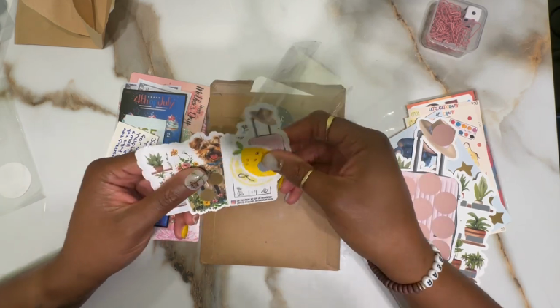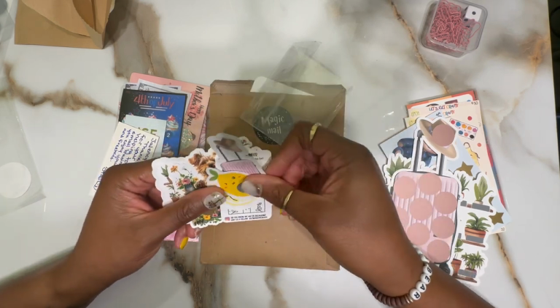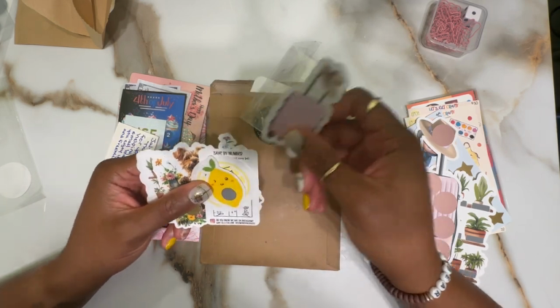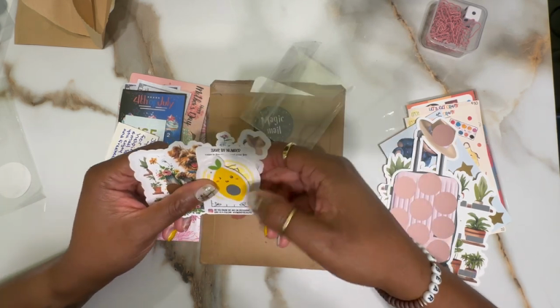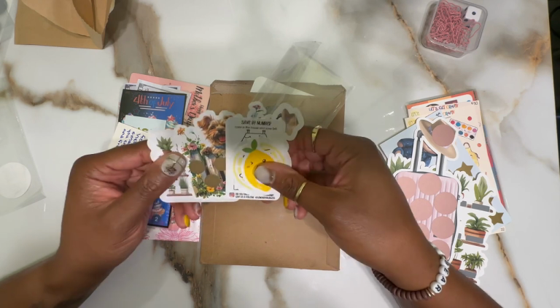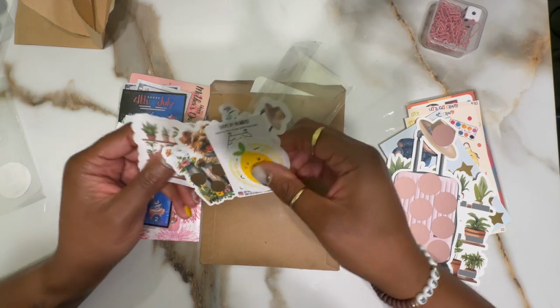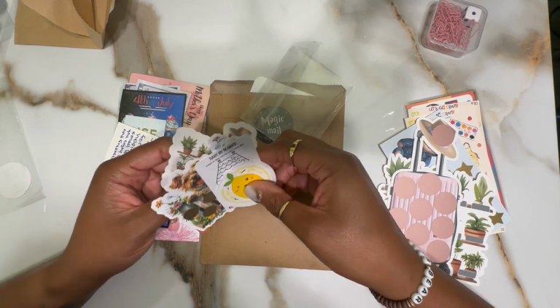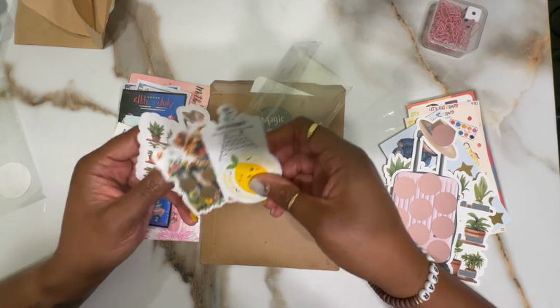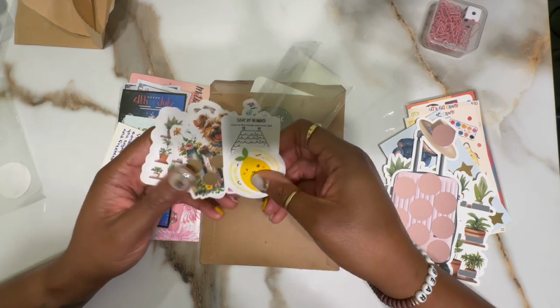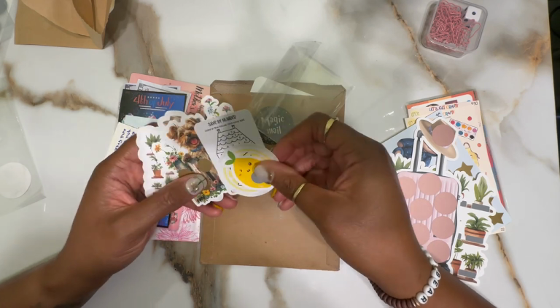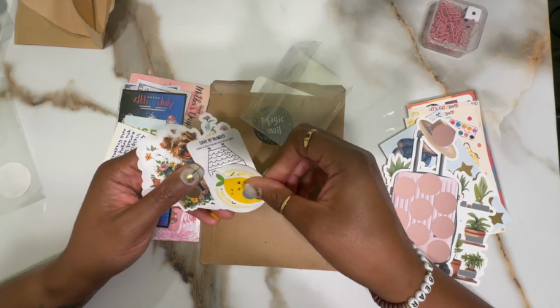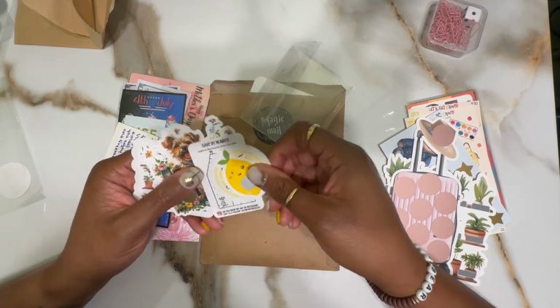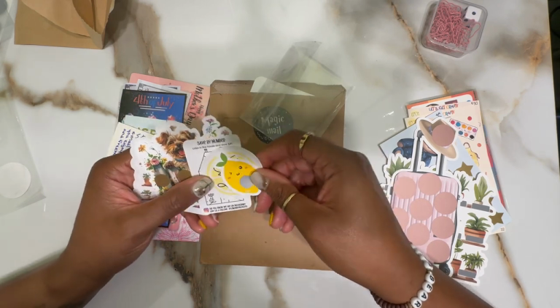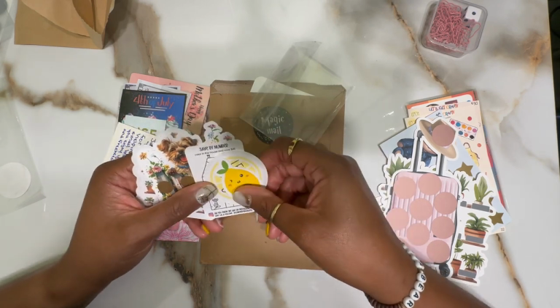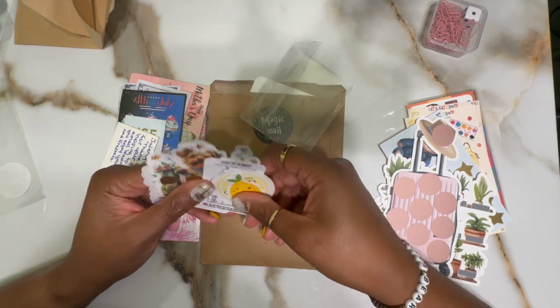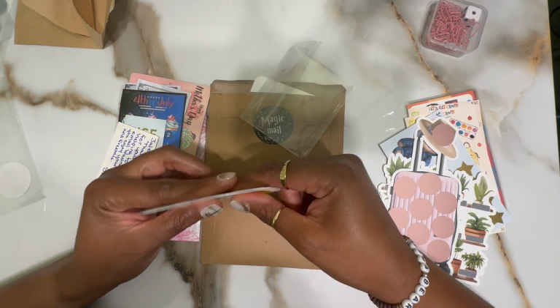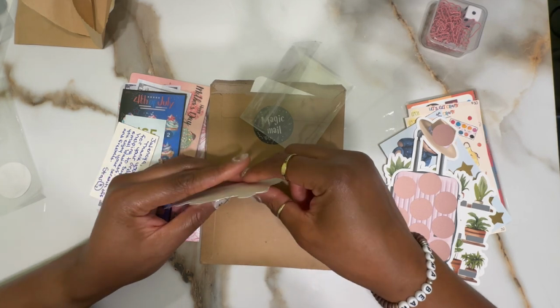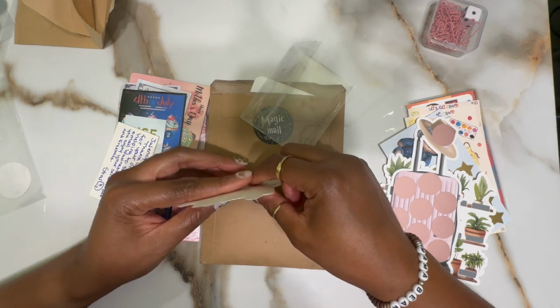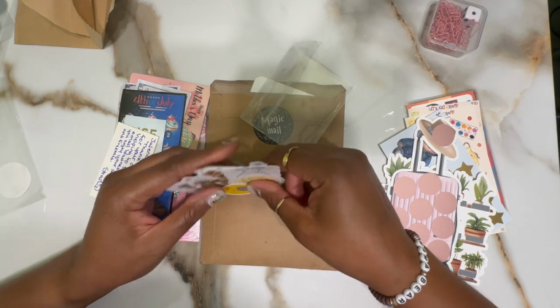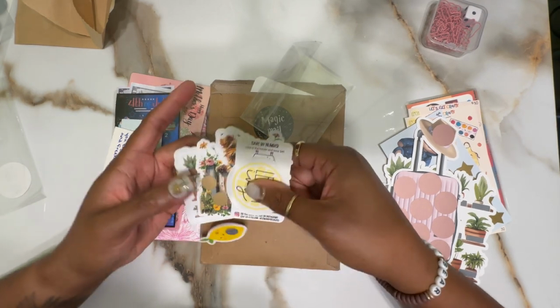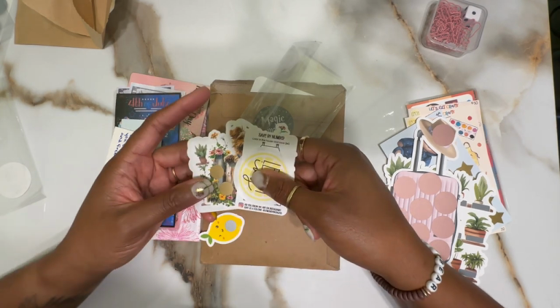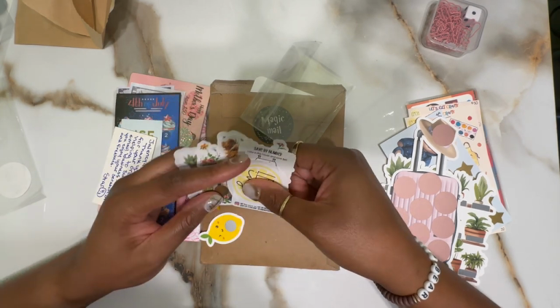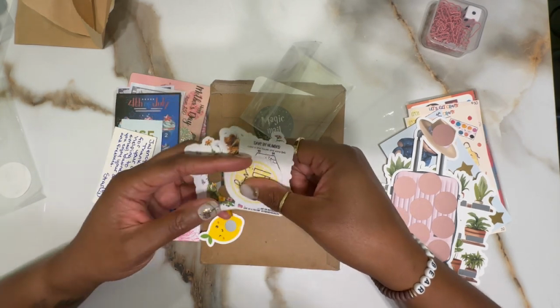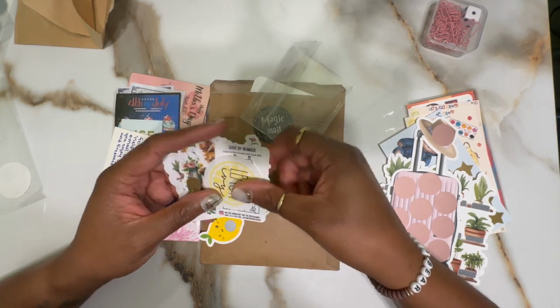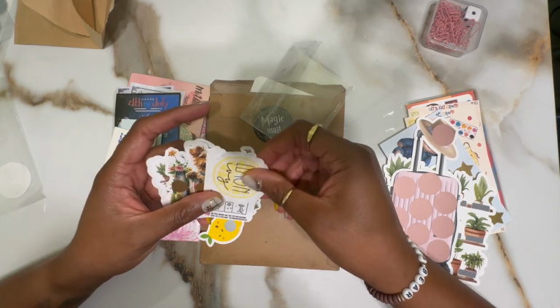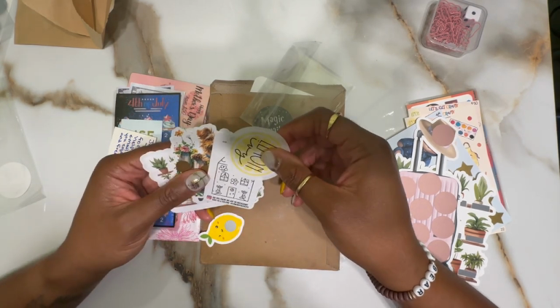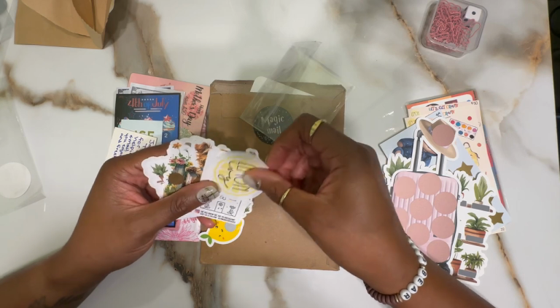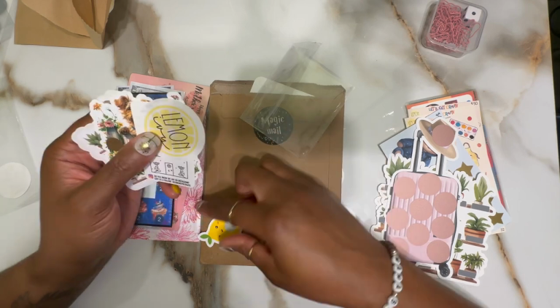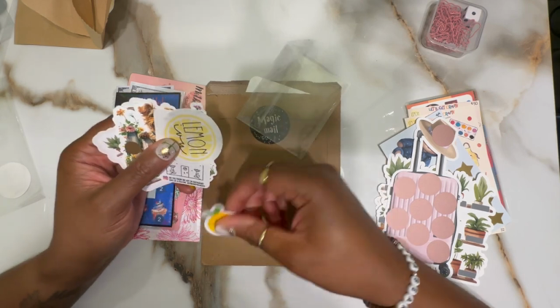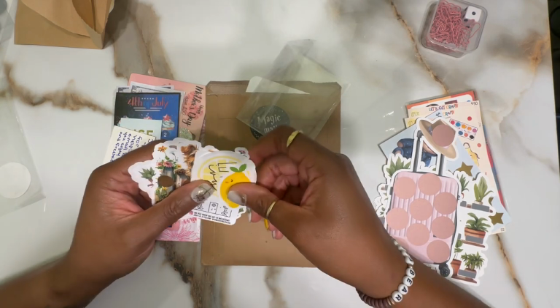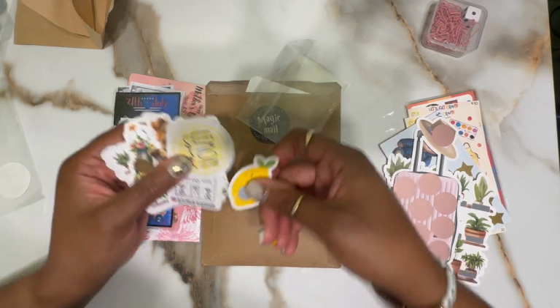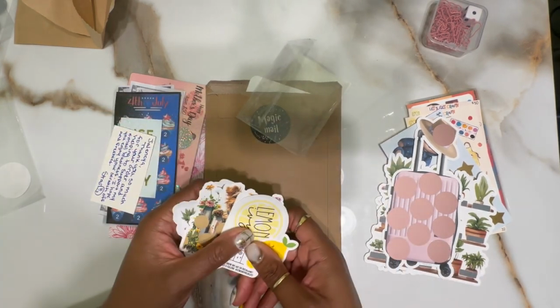I am here watching and commenting on the channels I subscribe to, and I encourage you — if you haven't already — please subscribe, like, share, and all those good things.